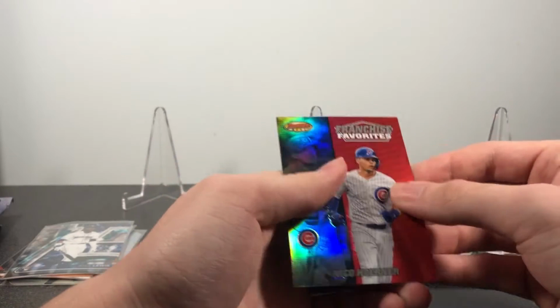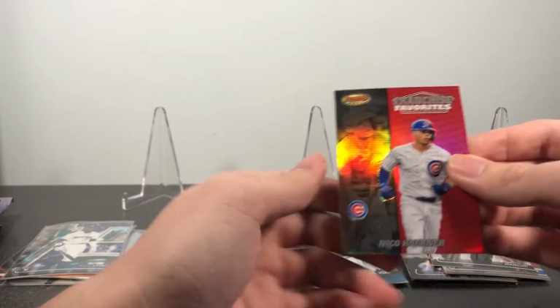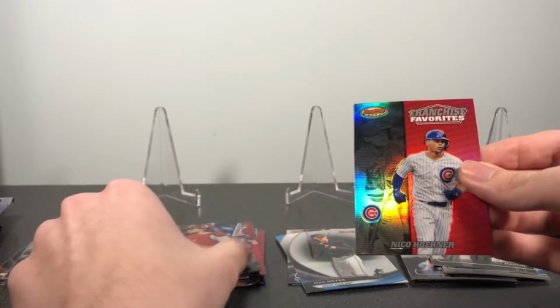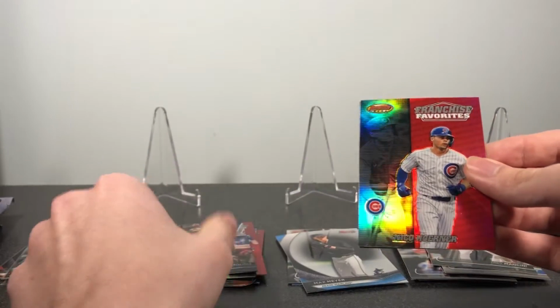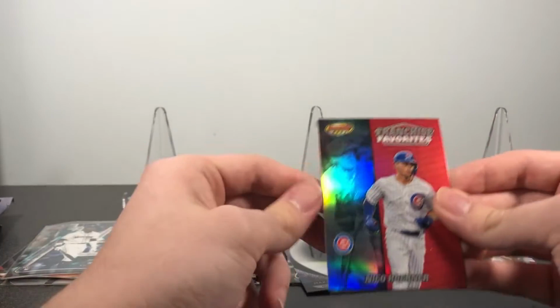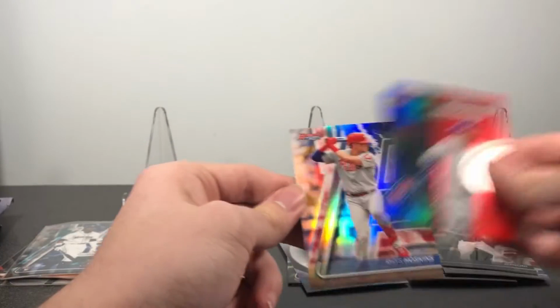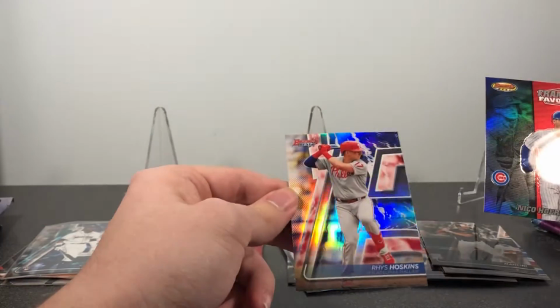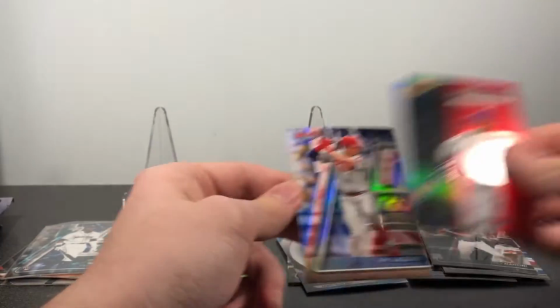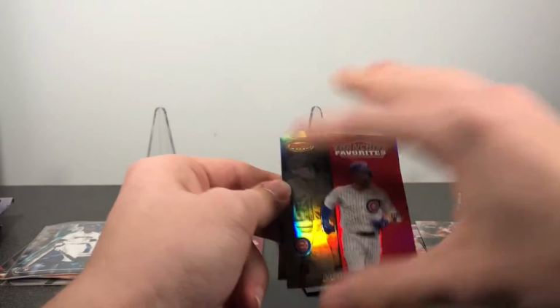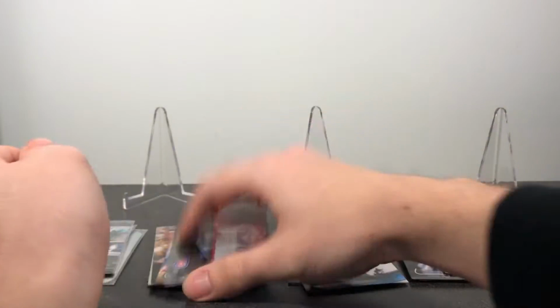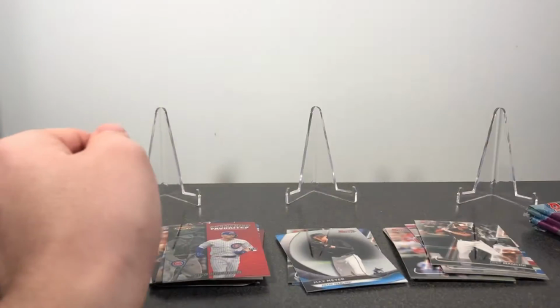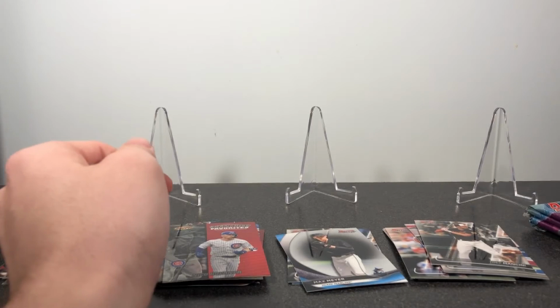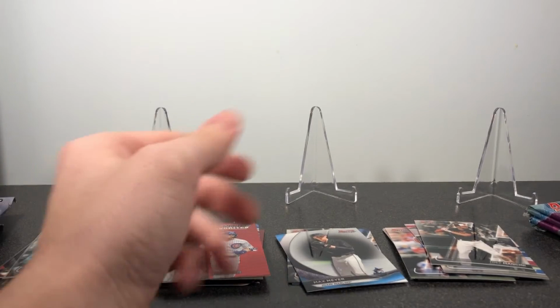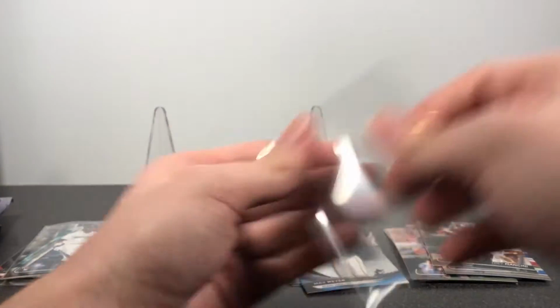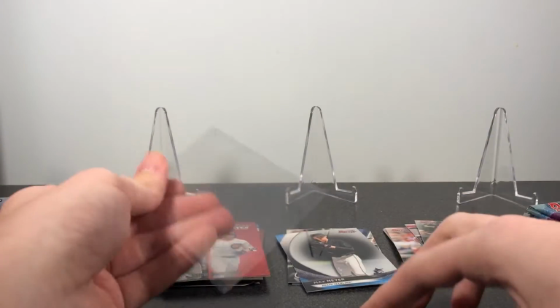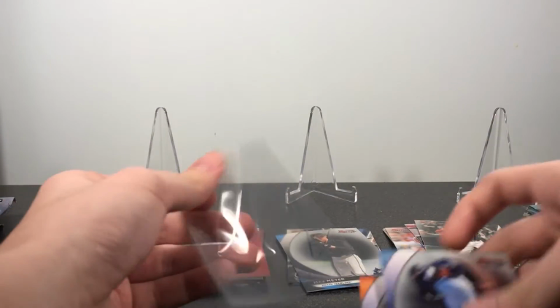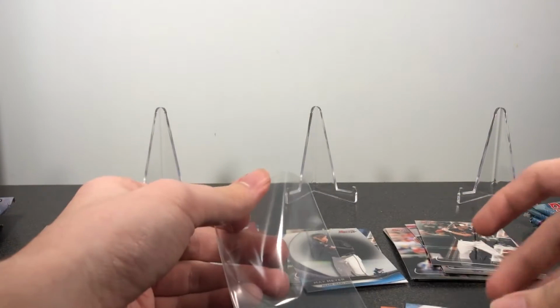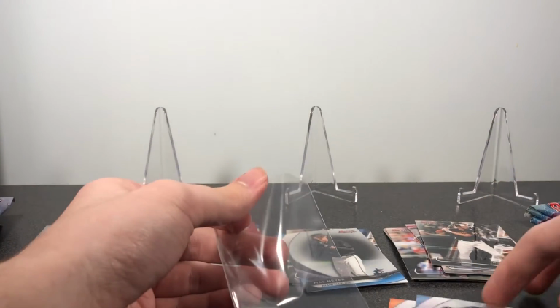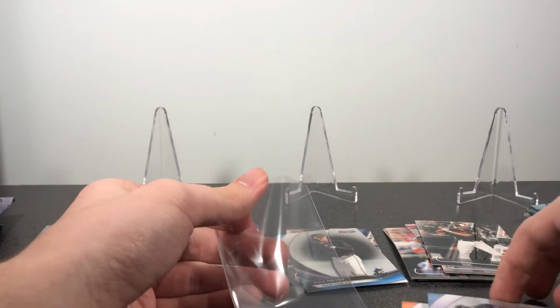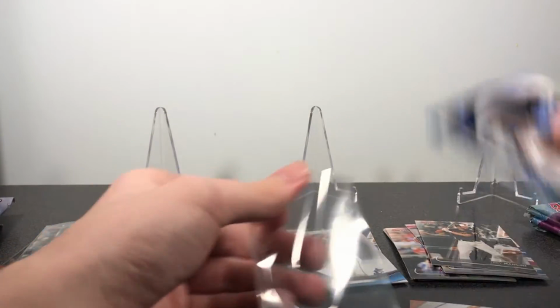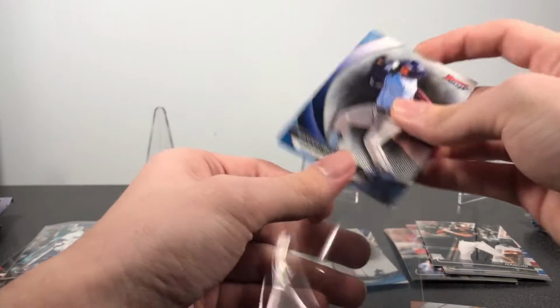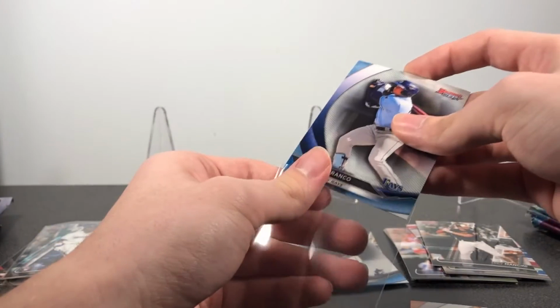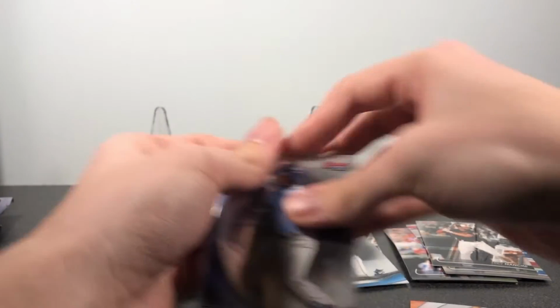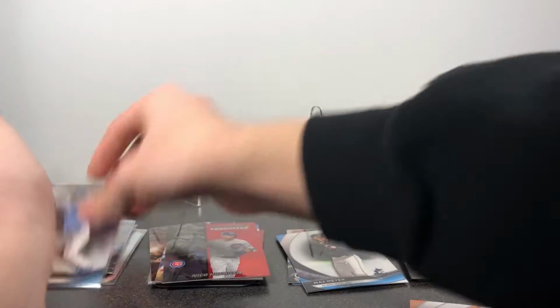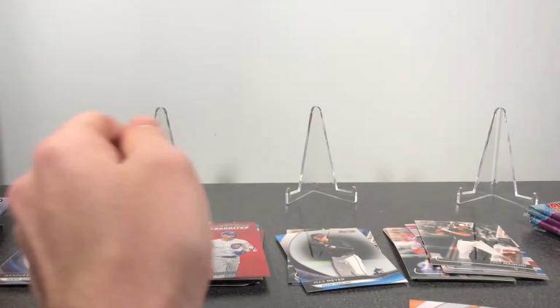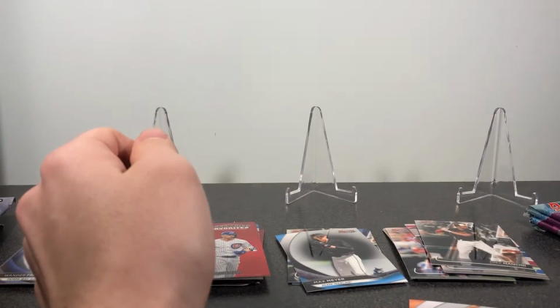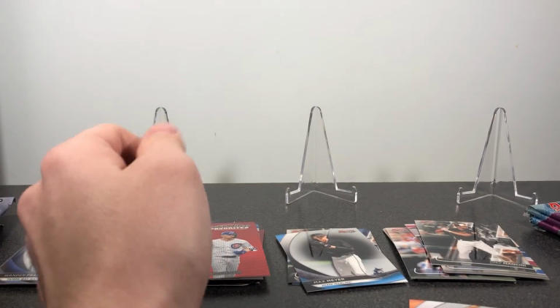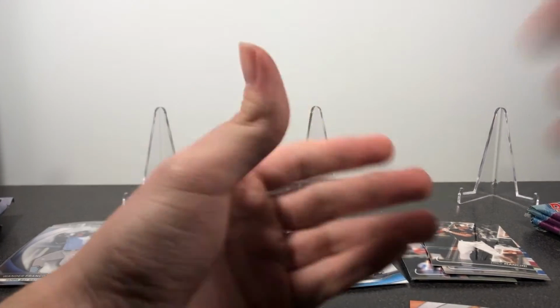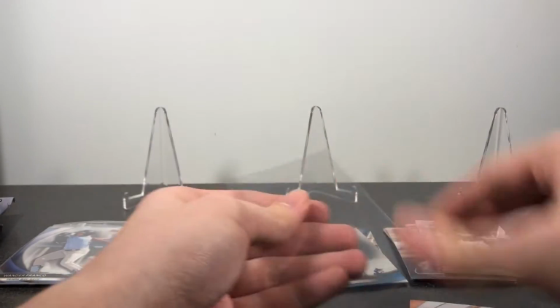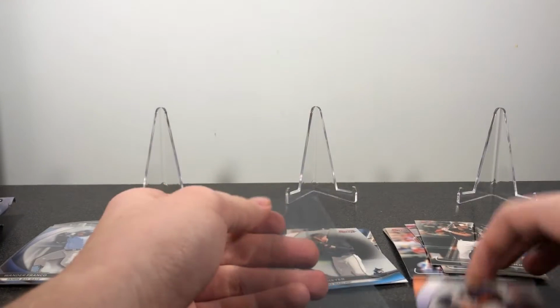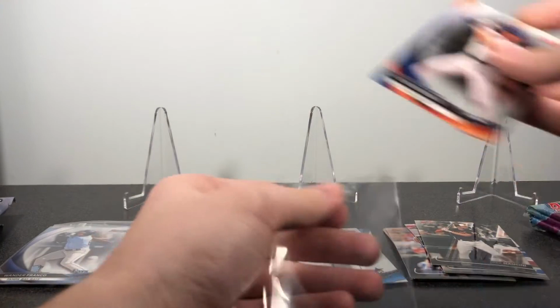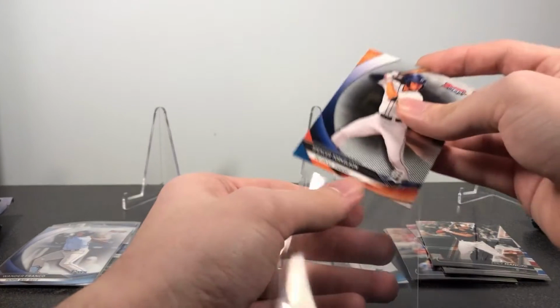So Nico Hoerner franchise favorites rookie and a Rhys Hoskins refractor. Wander Franco is probably gonna make his debut in the majors this year — excited for that.